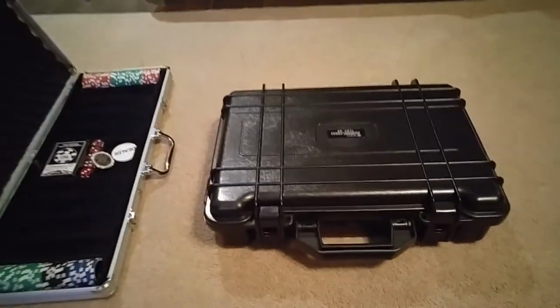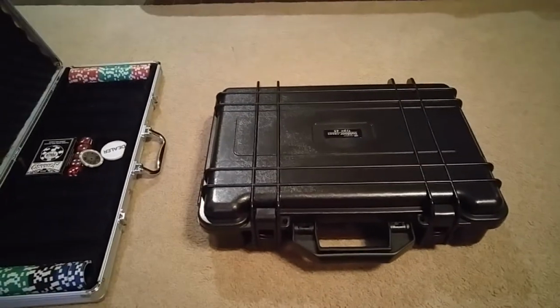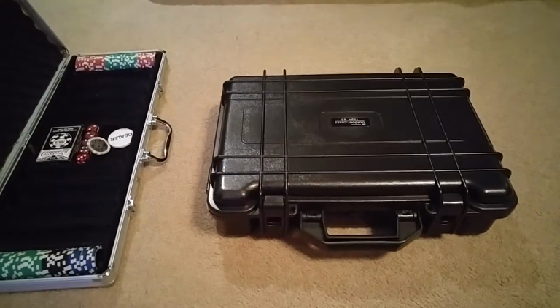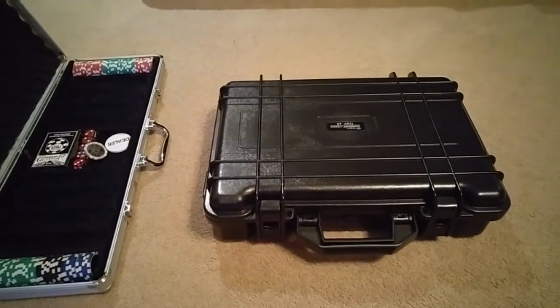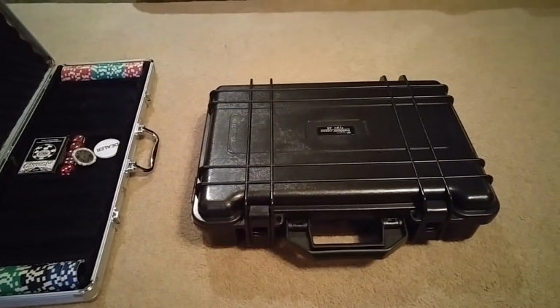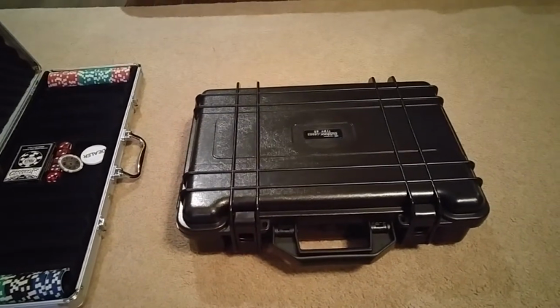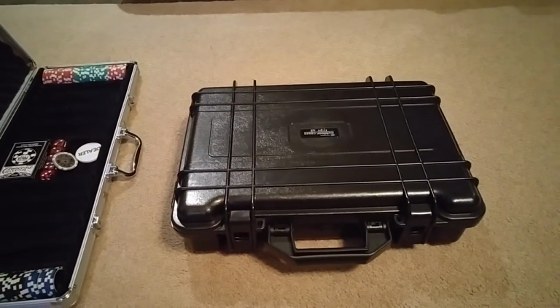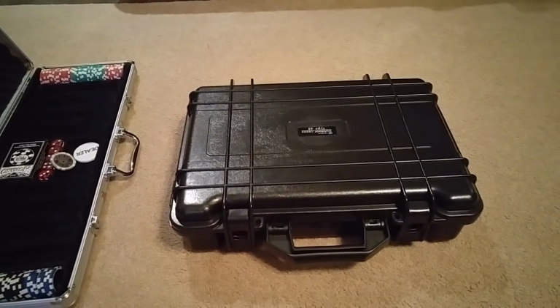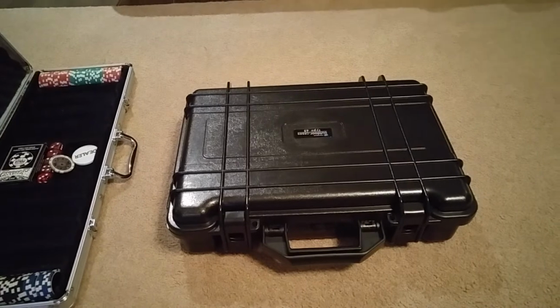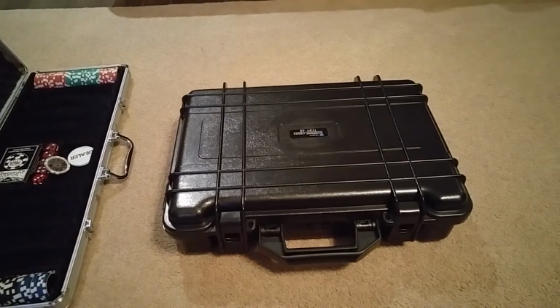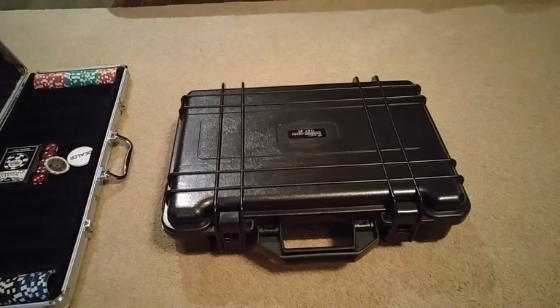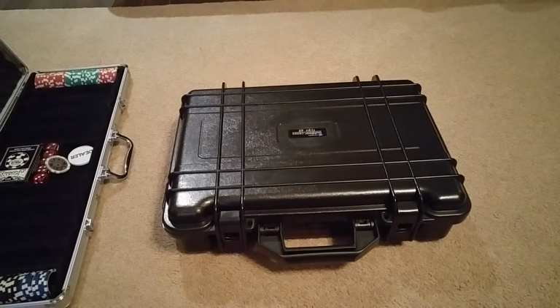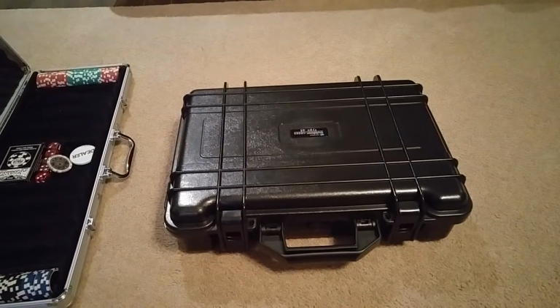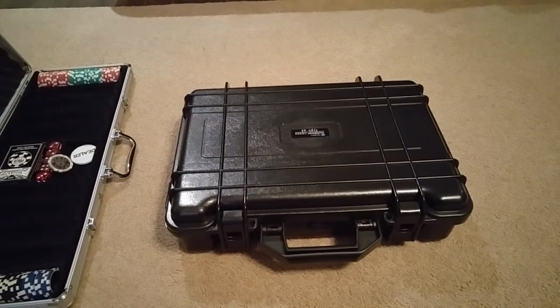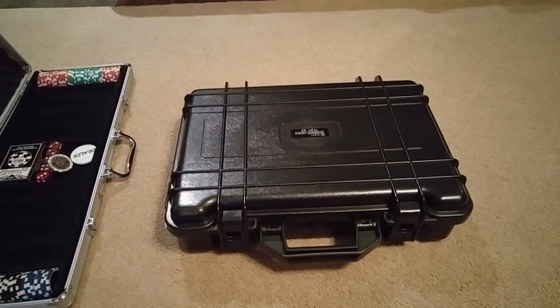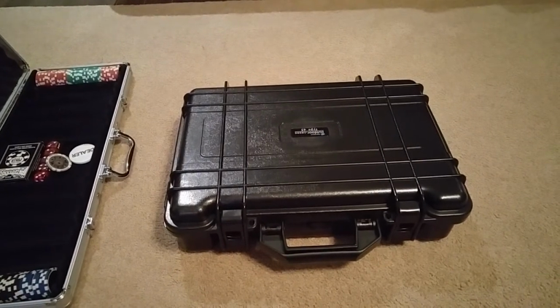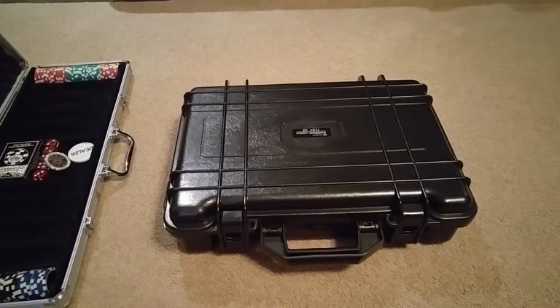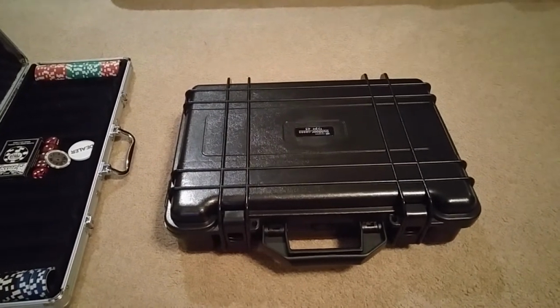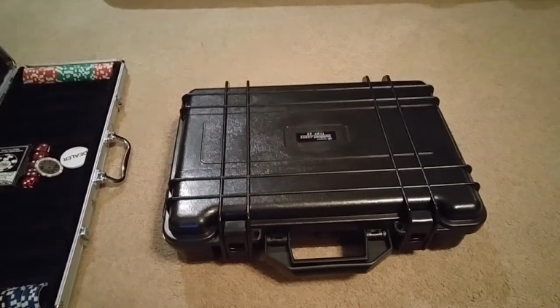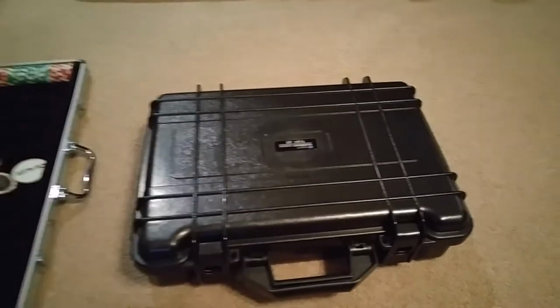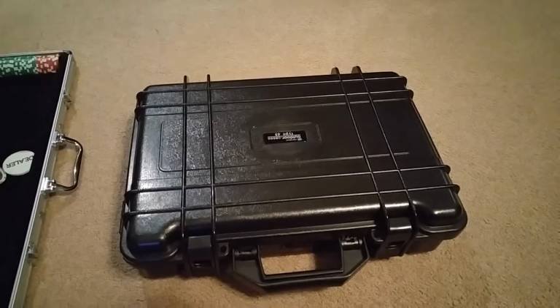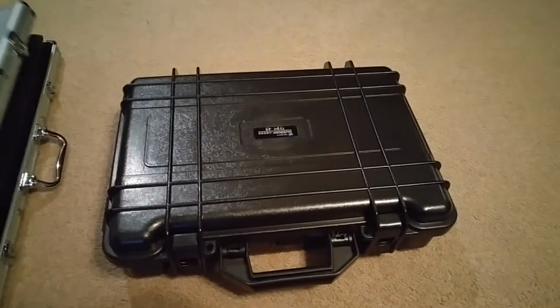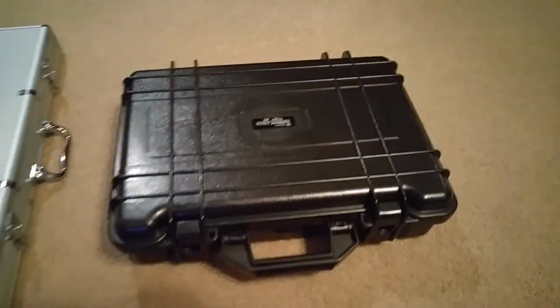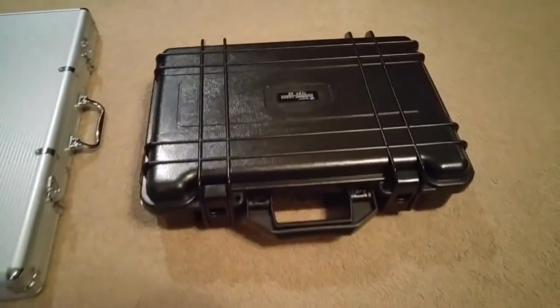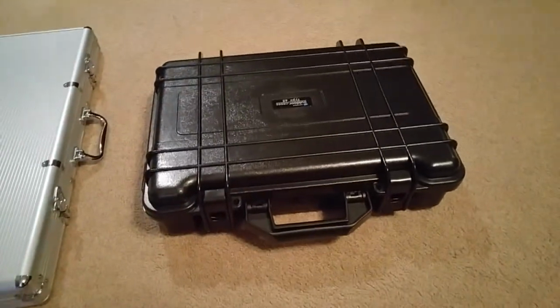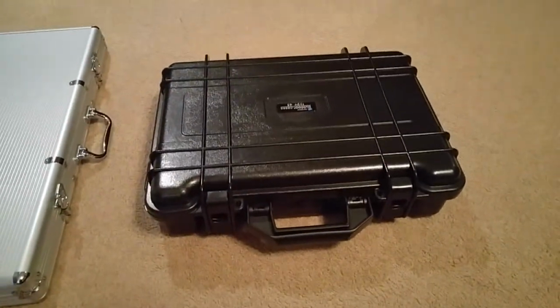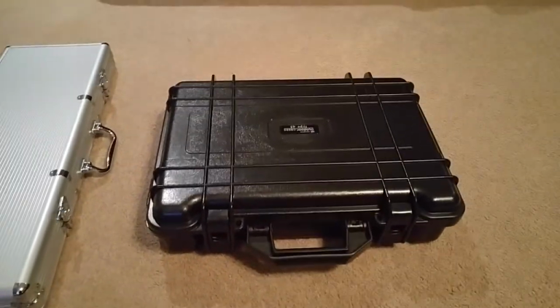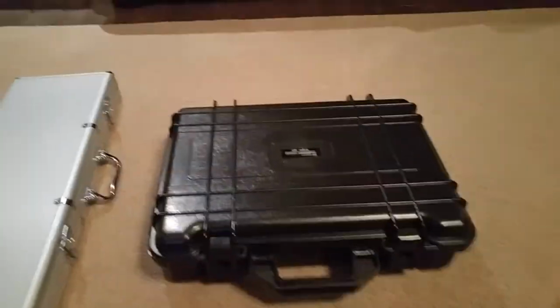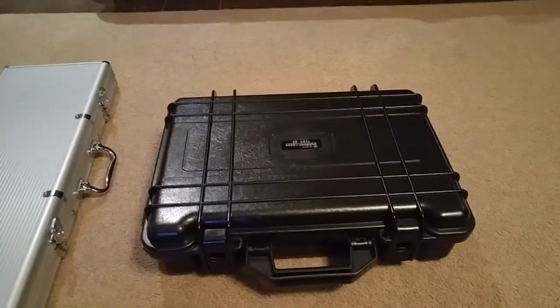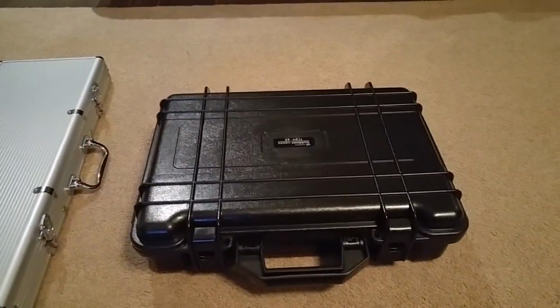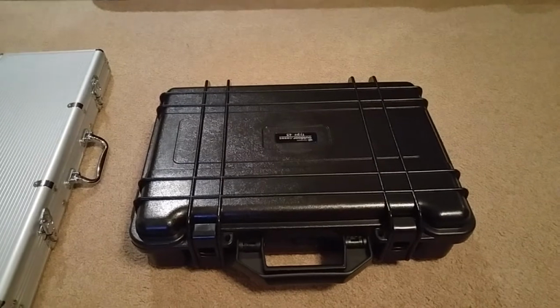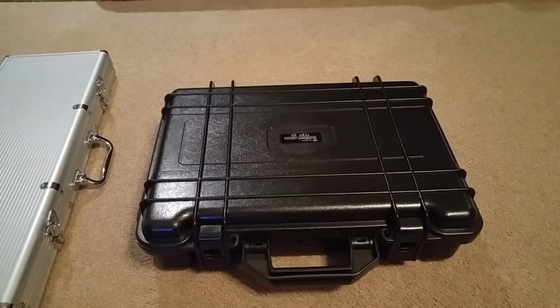I looked around, saw a few things on Amazon, but nothing I really liked. Then there was another YouTuber that actually did a video about a case they made out of a camera case or a Nanuk case — very similar to that. I just want to show you basically what I did here, which is very similar to what the other YouTuber did.